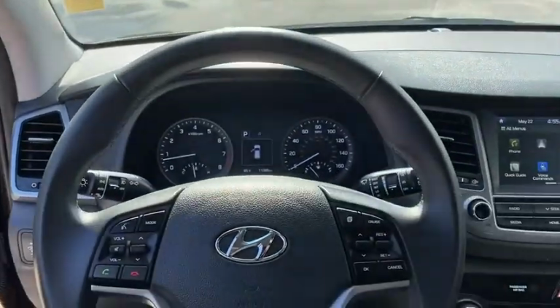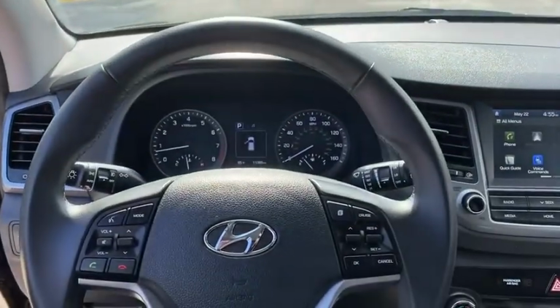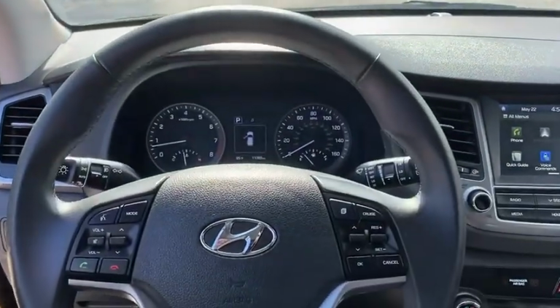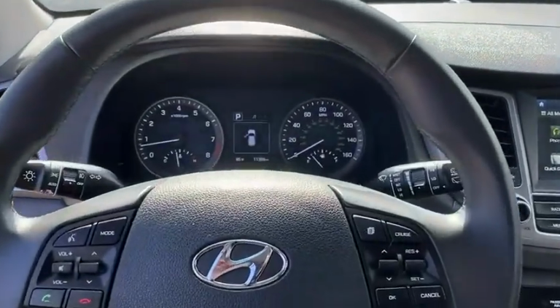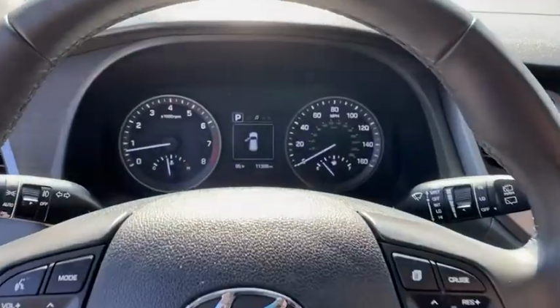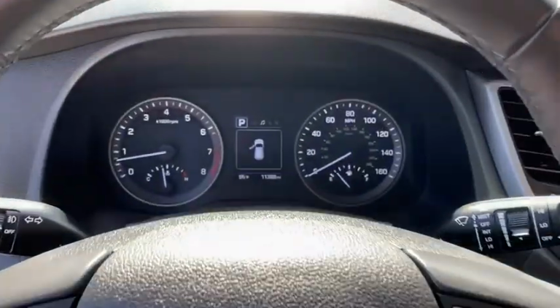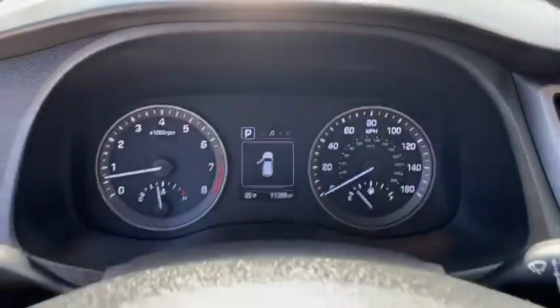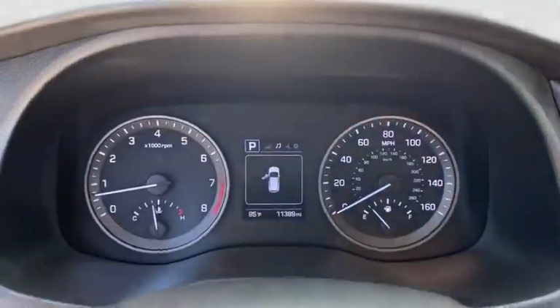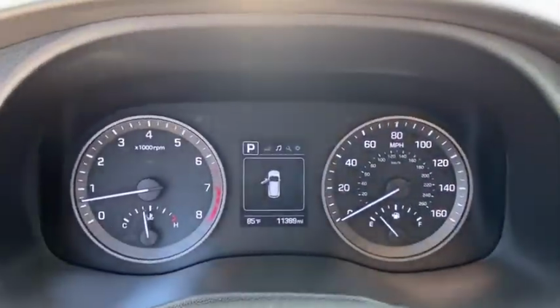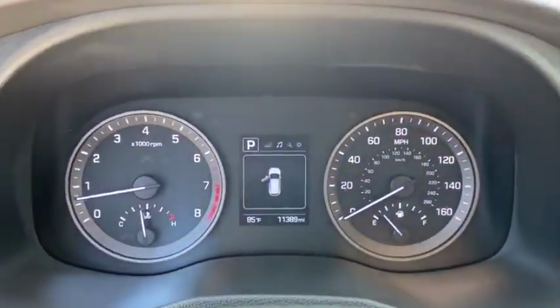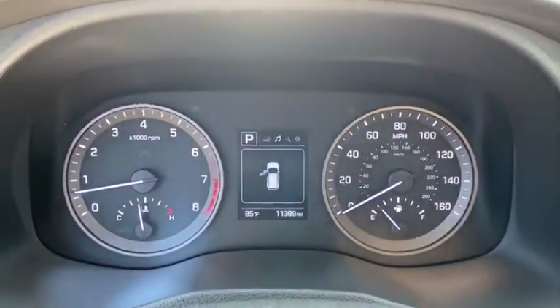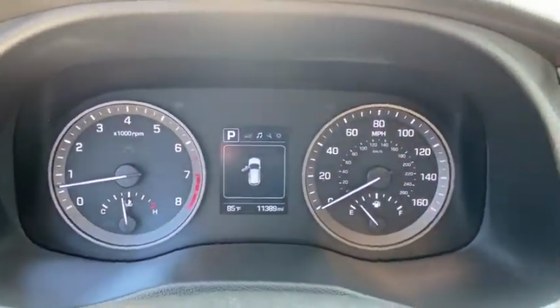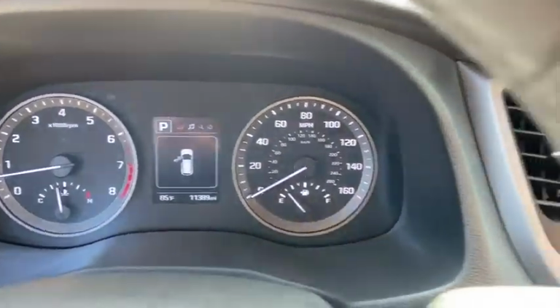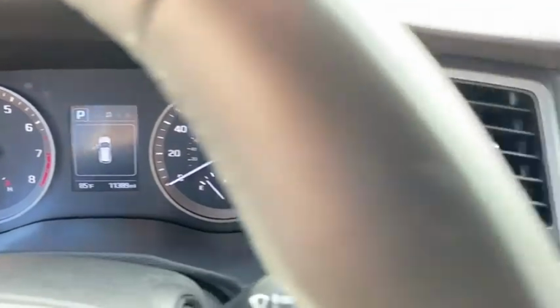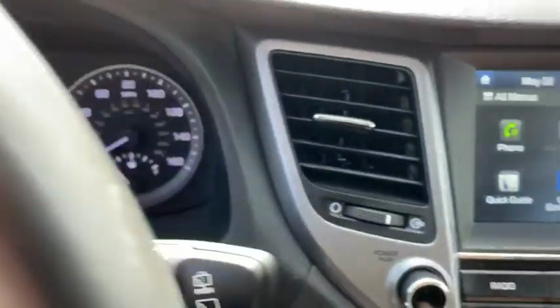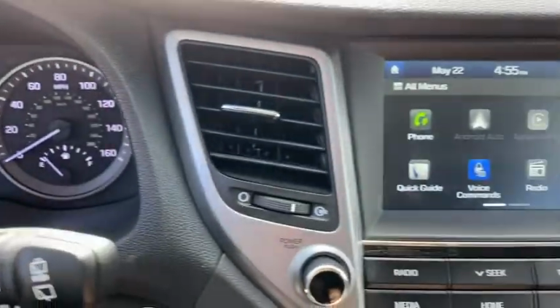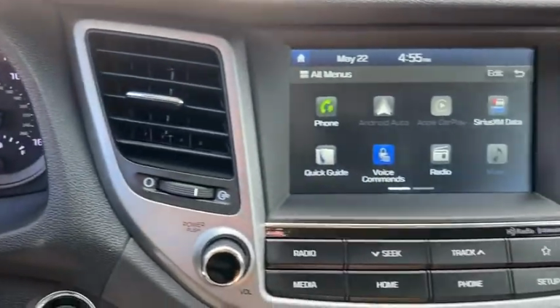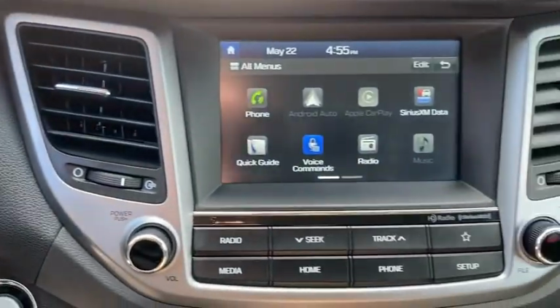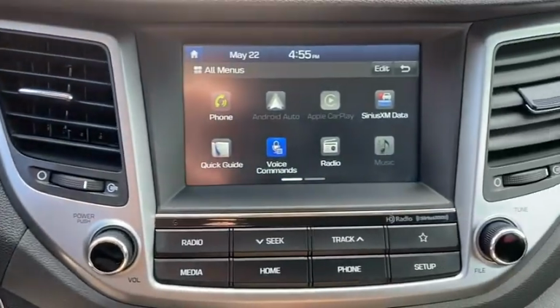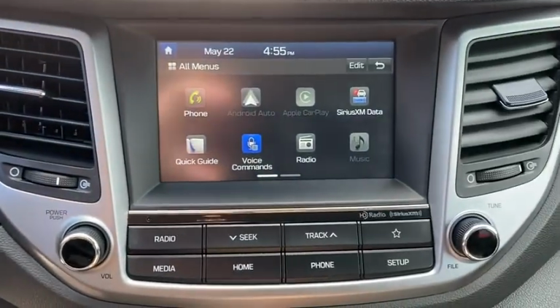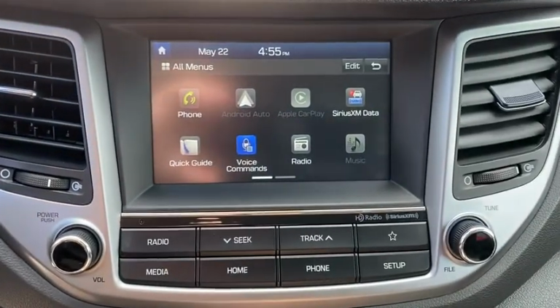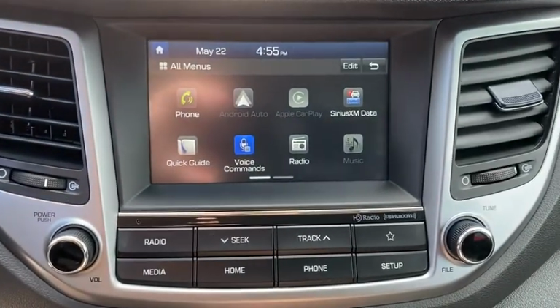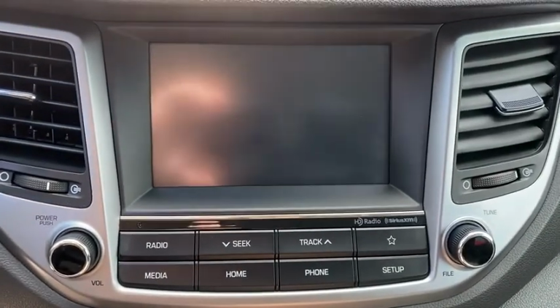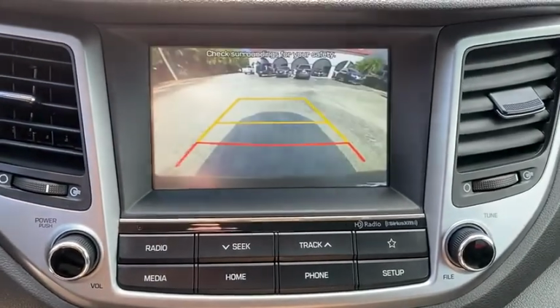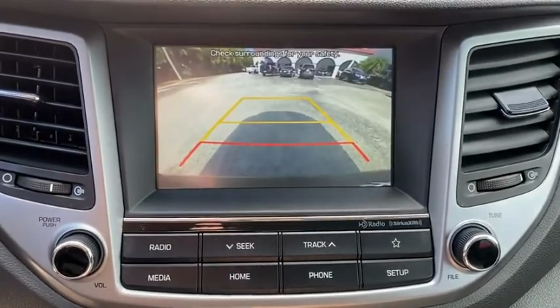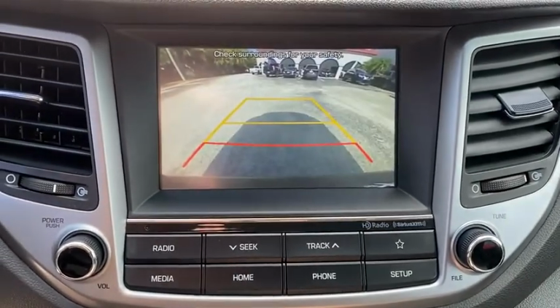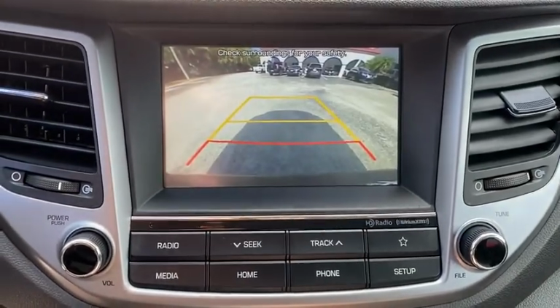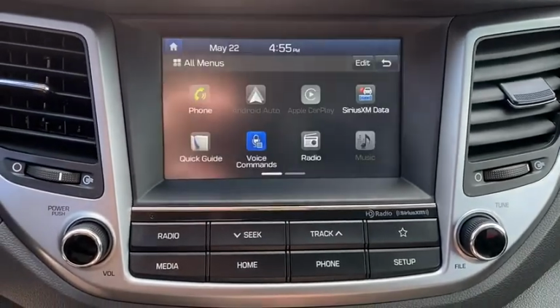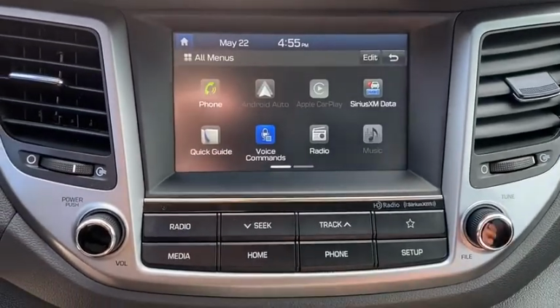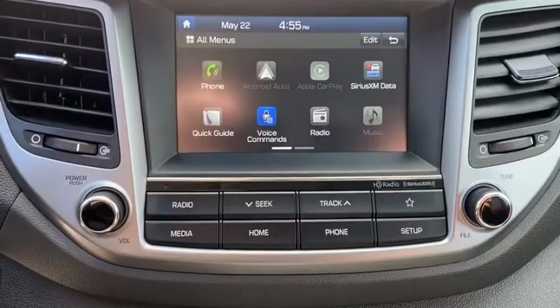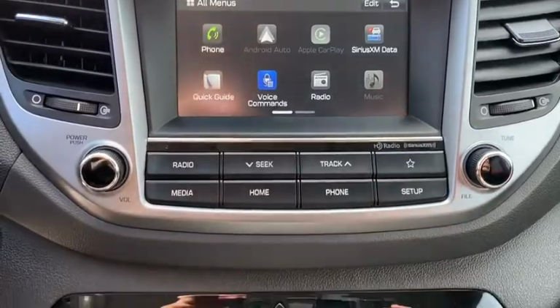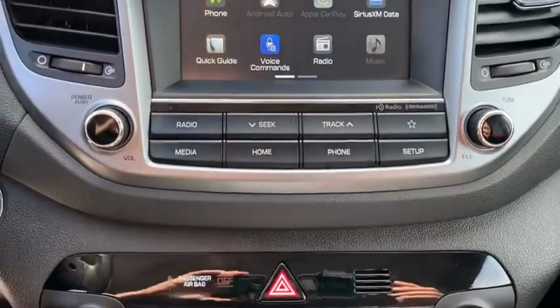Leather-wrapped steering wheel, adjustable steering wheel, power steering, four-wheel disc brakes, aluminum wheels, keyless start, cruise control, rear defrost, front-wheel drive.